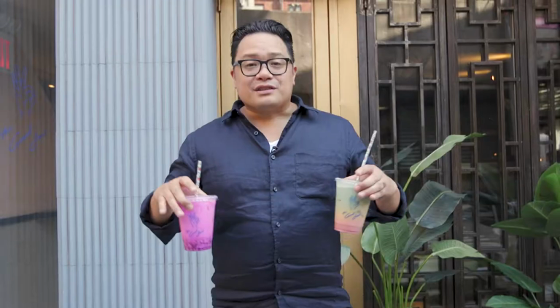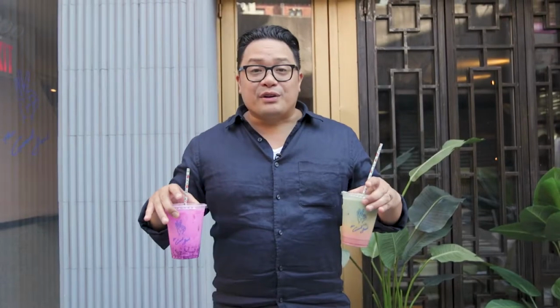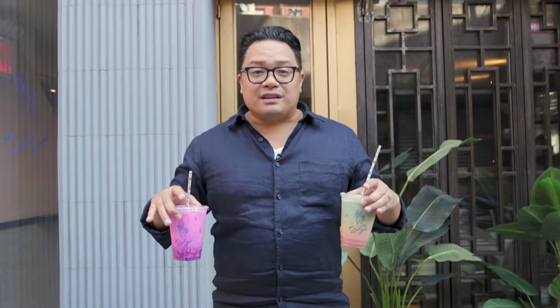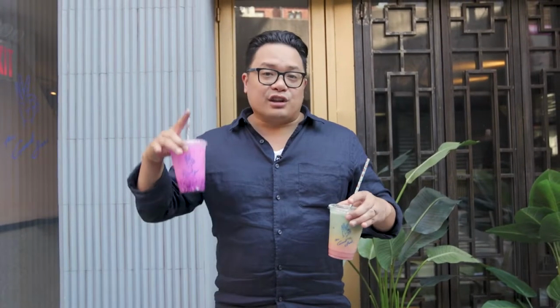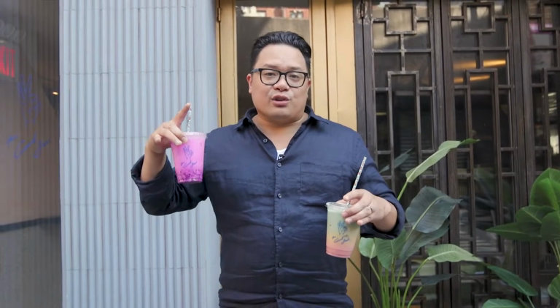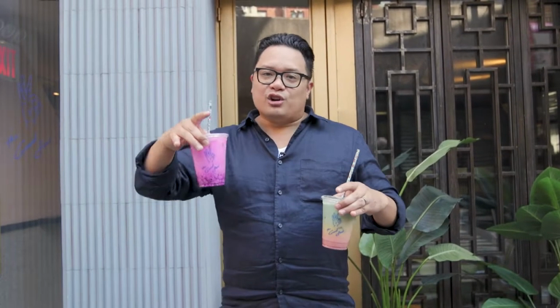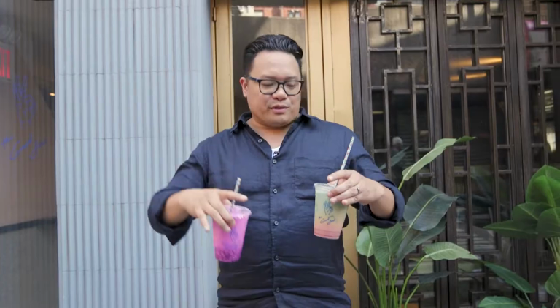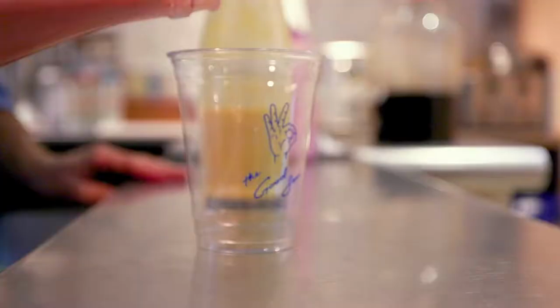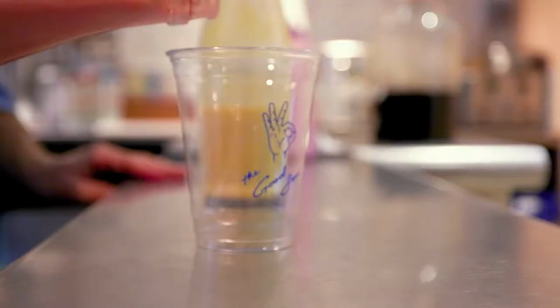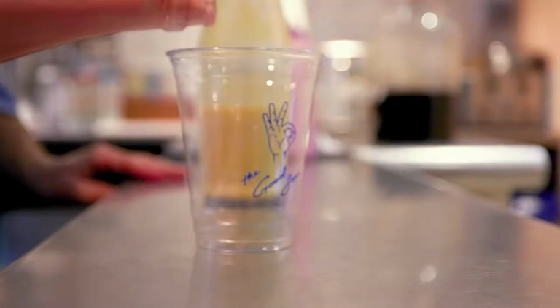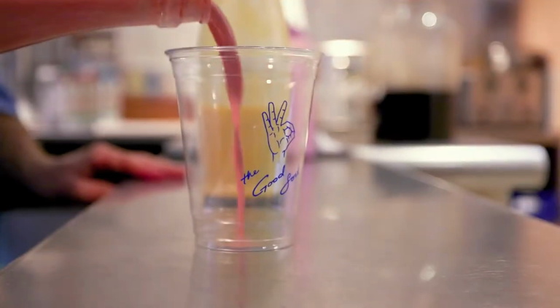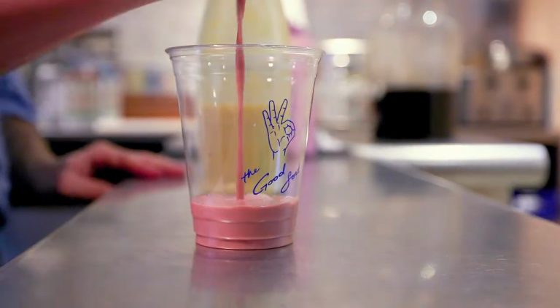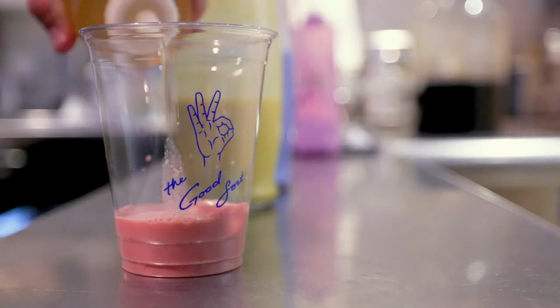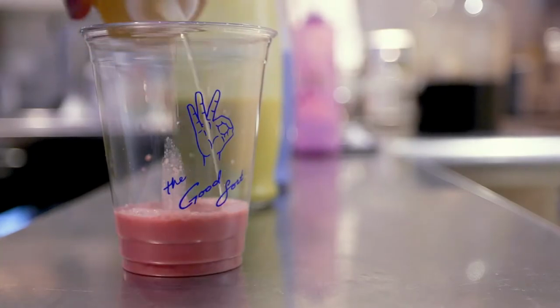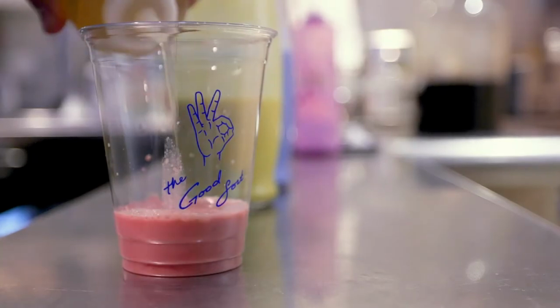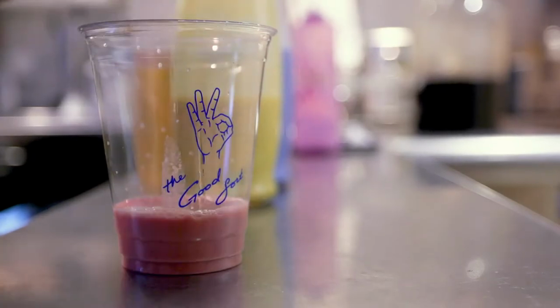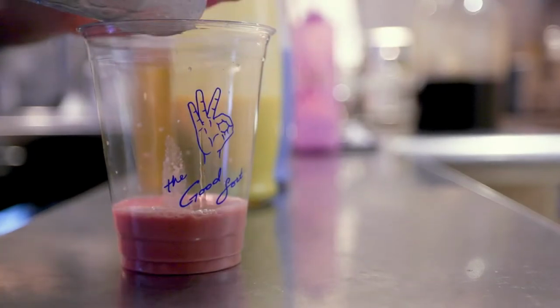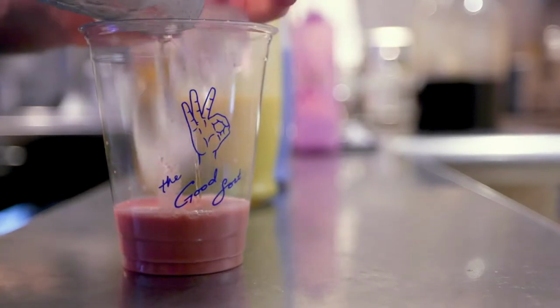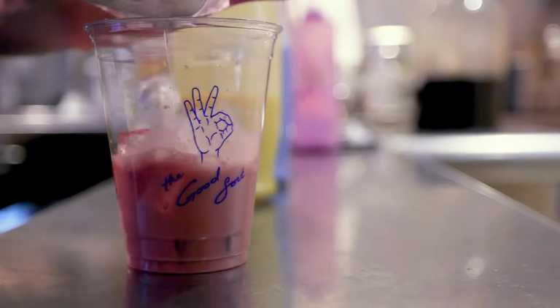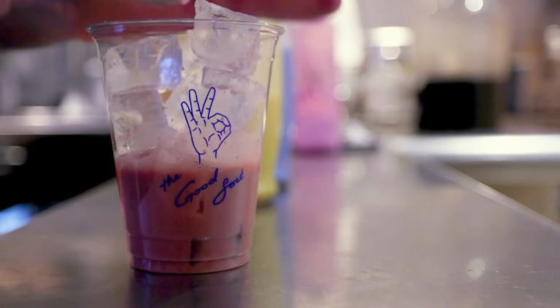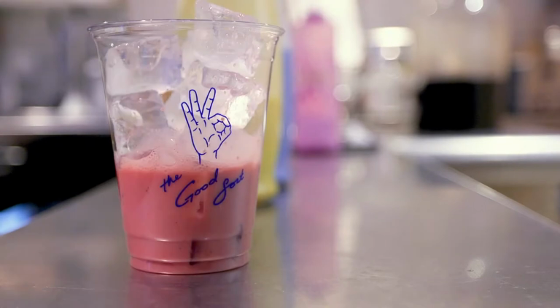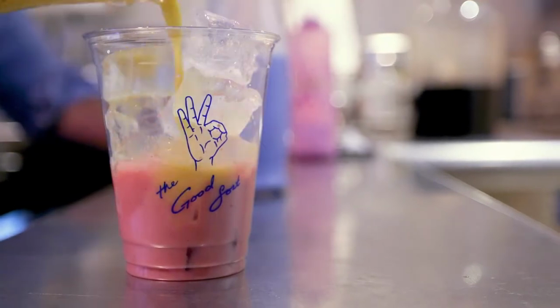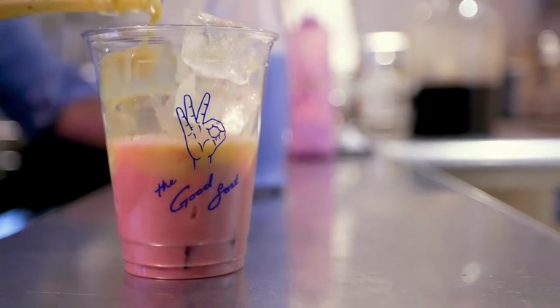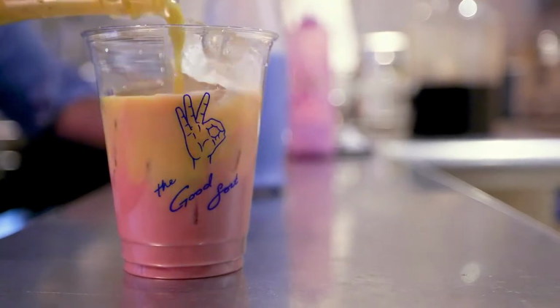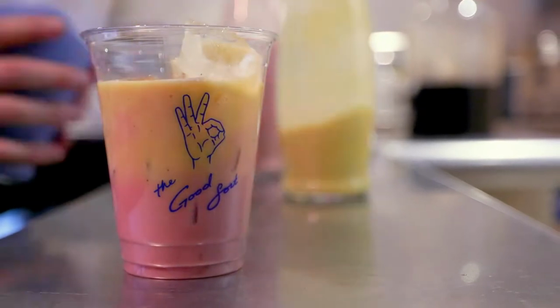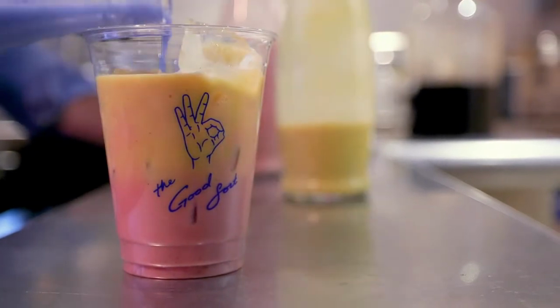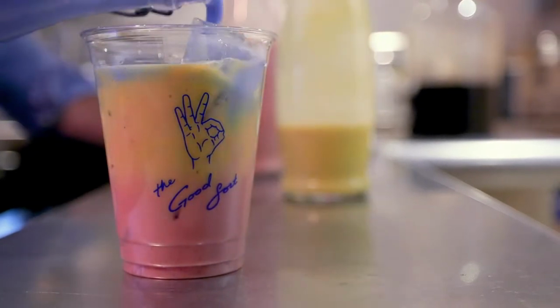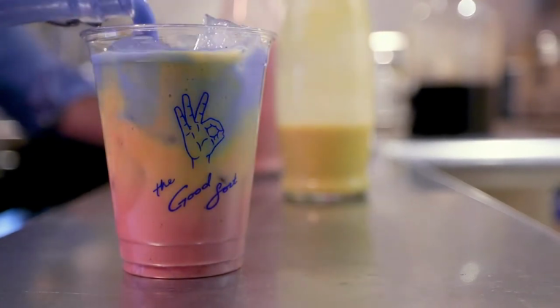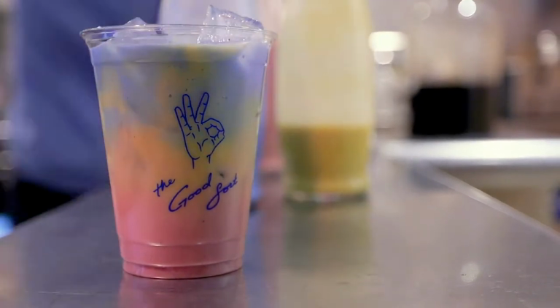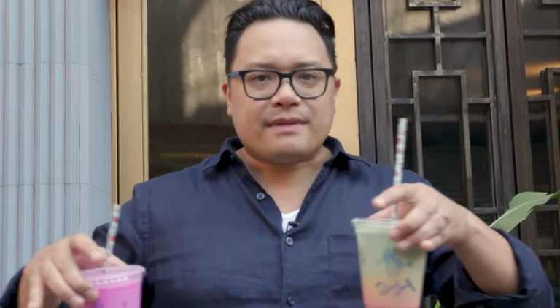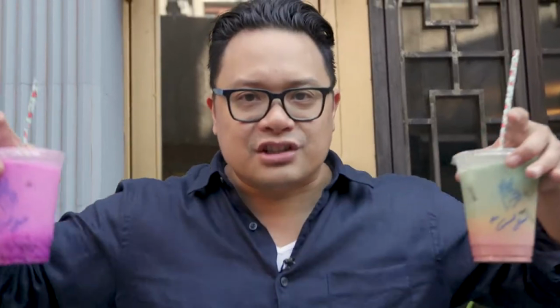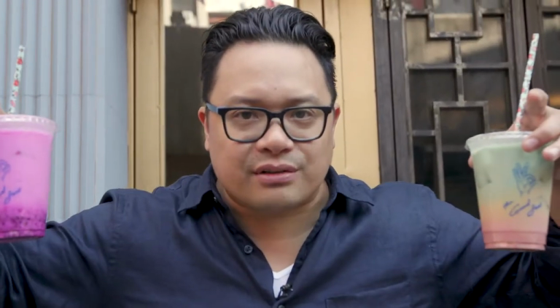When I'm feeling healthy, The Good Sort hooks me up with a unicorn latte — which is red beets in oat milk, turmeric in almond milk, and blue algae in coconut milk. Delicious and healthy.